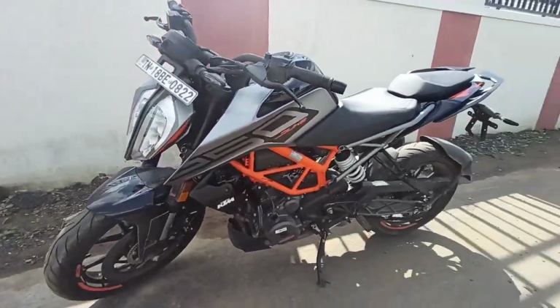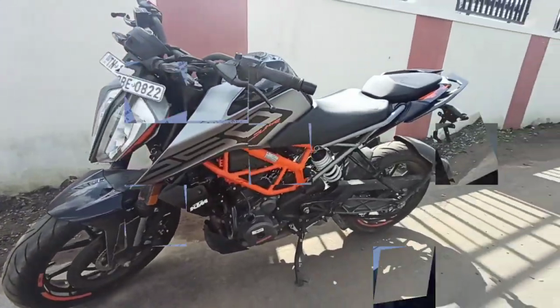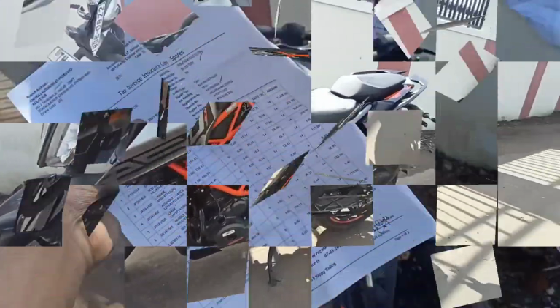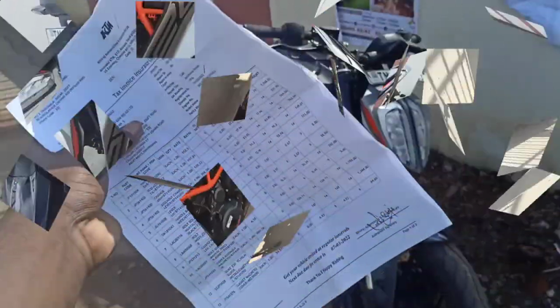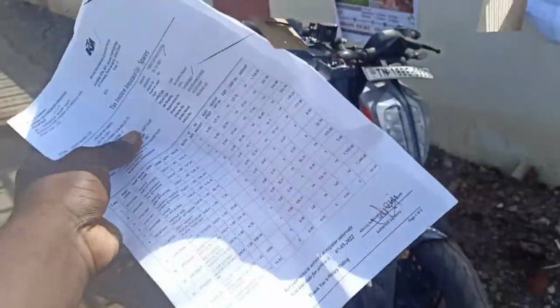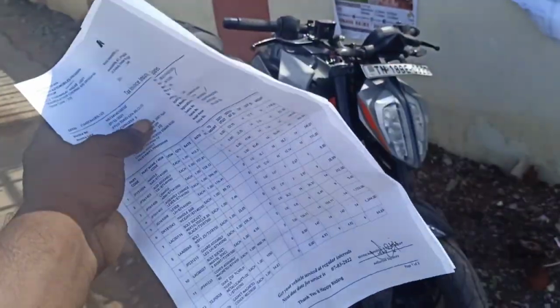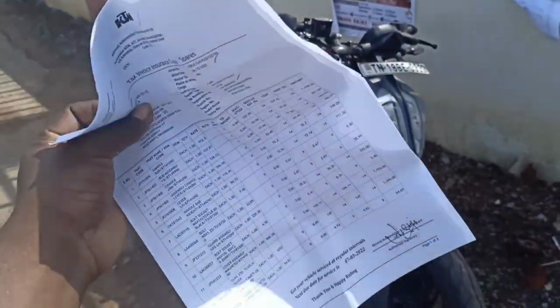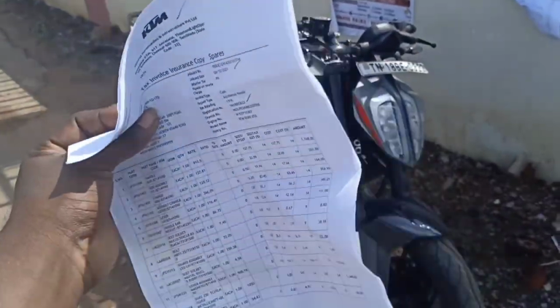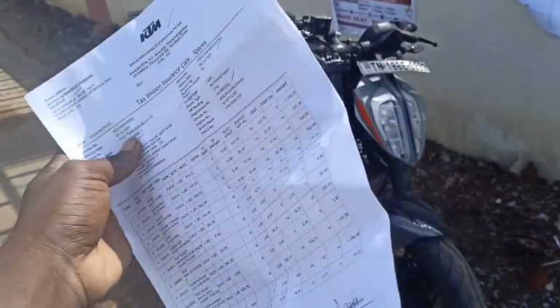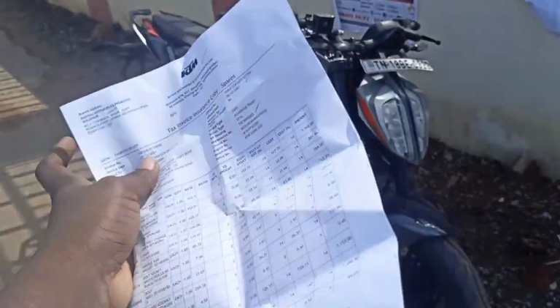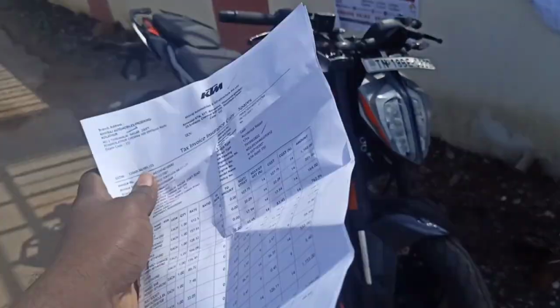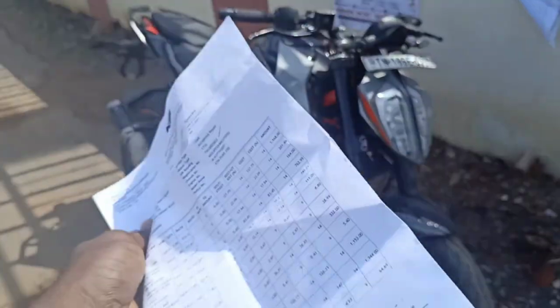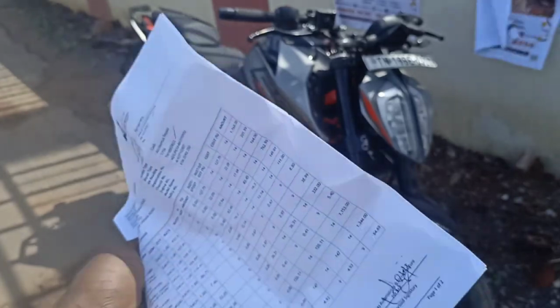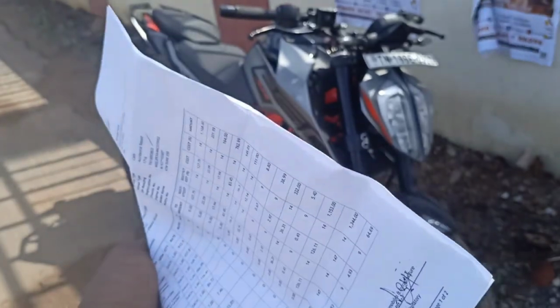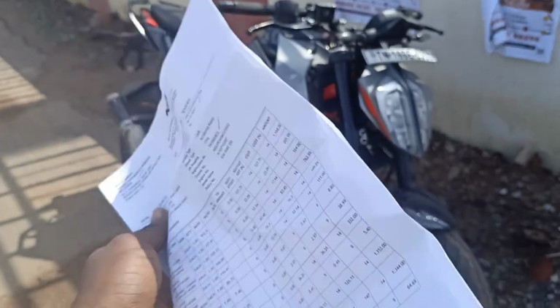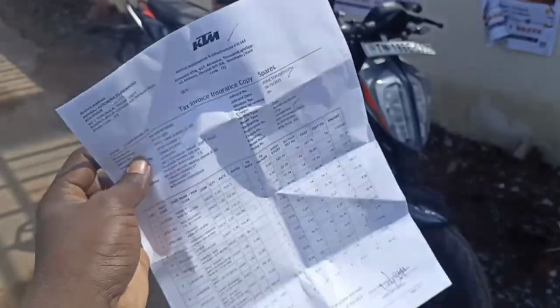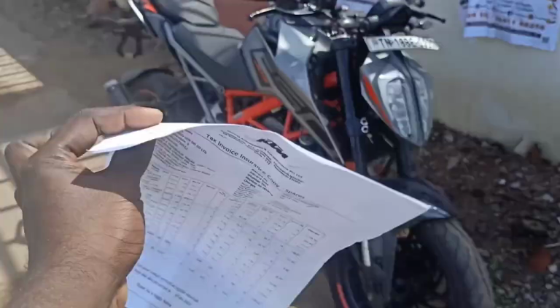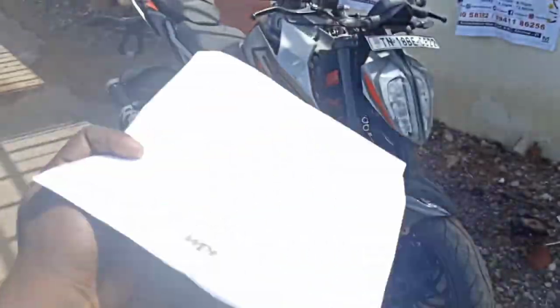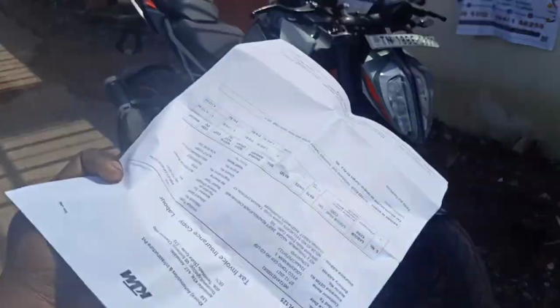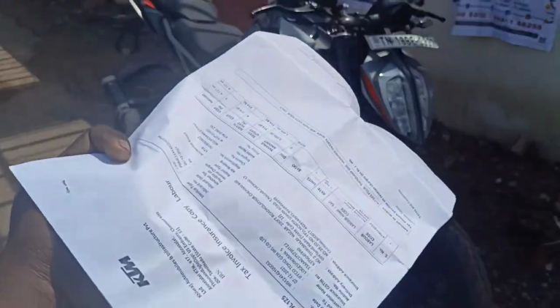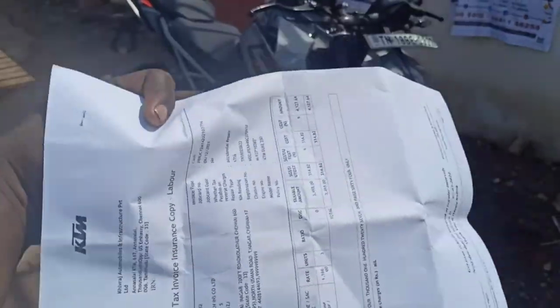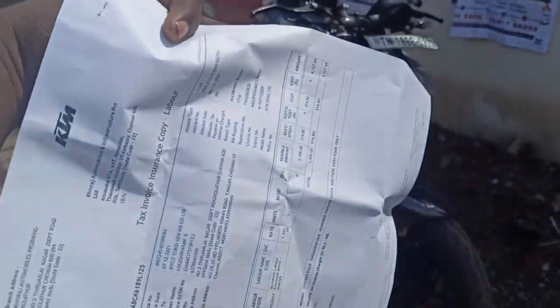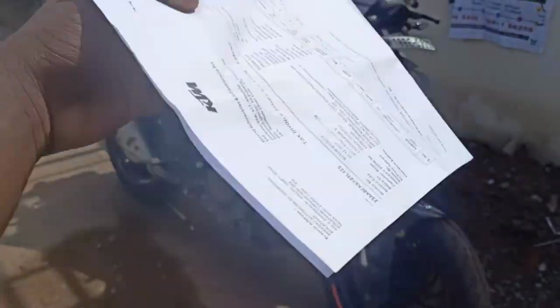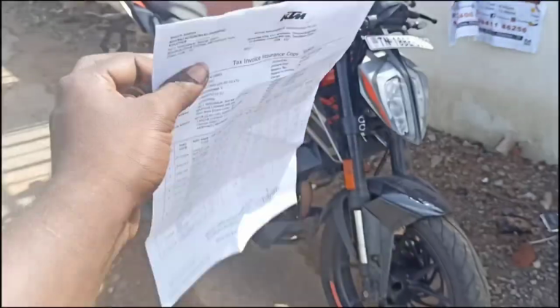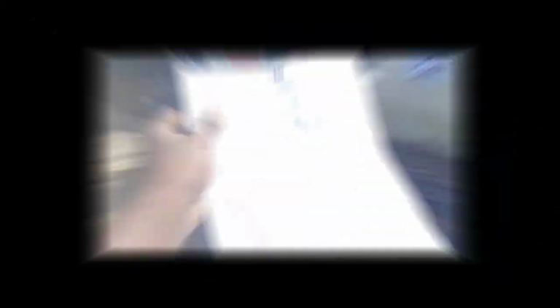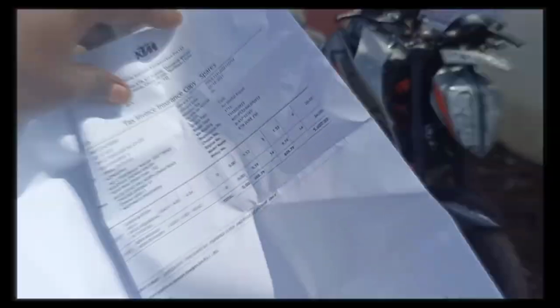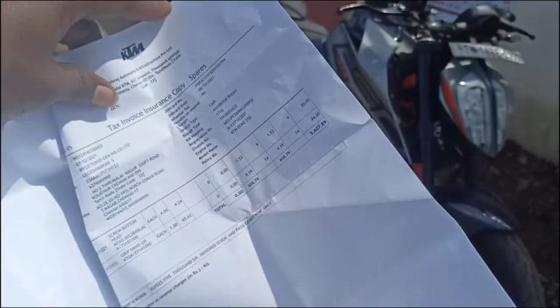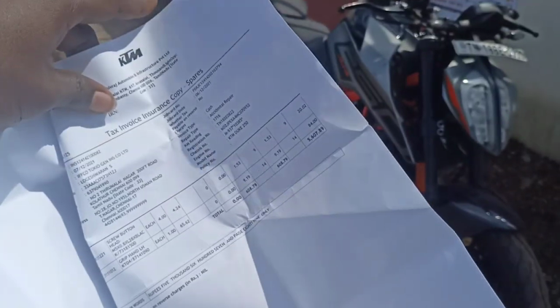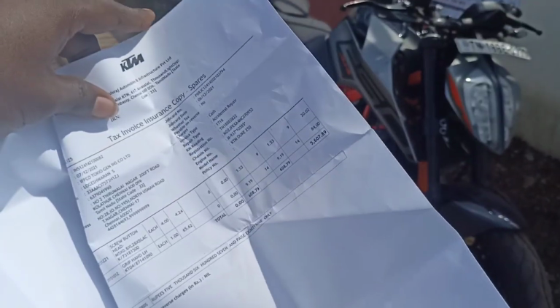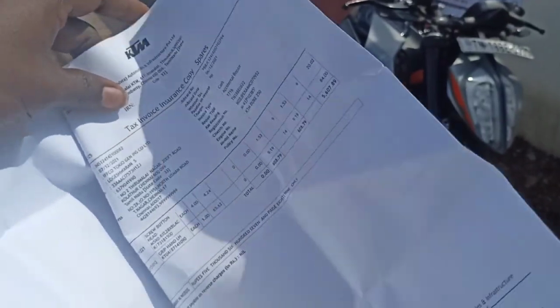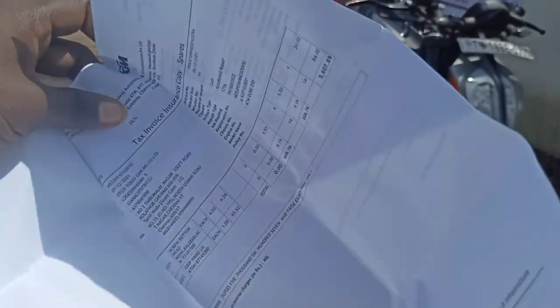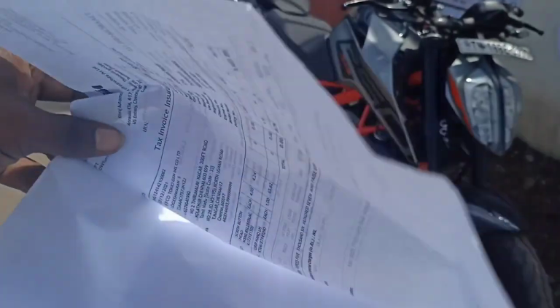How to claim the insurance — the bike is ready and there is a bill amount.